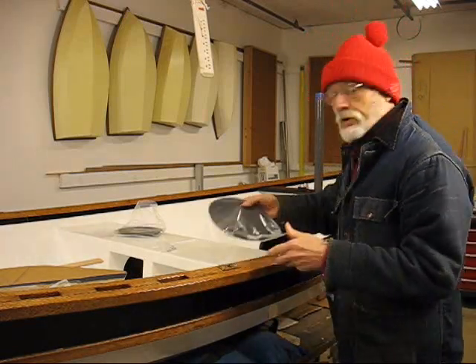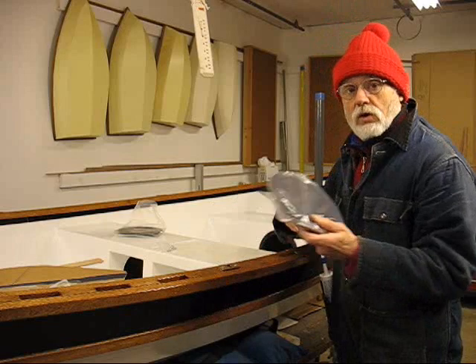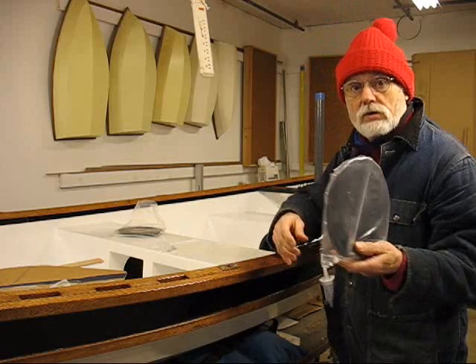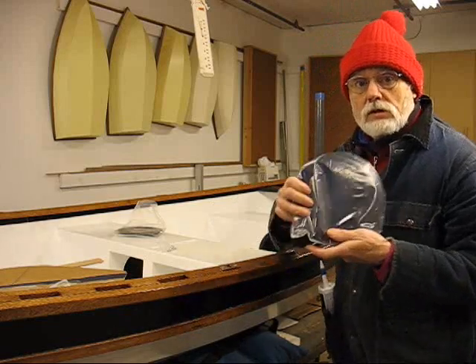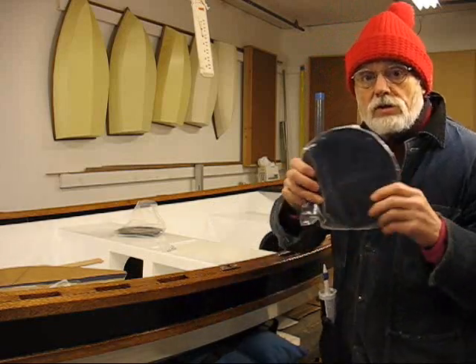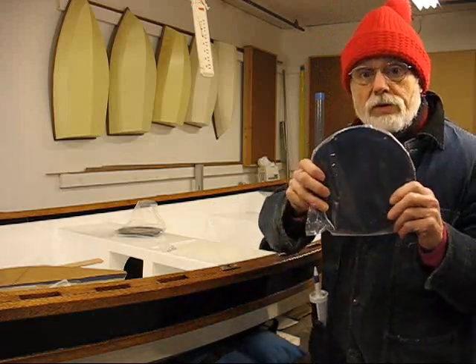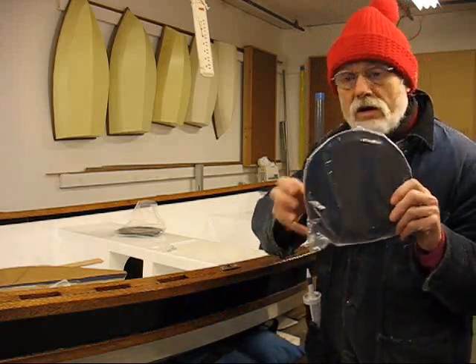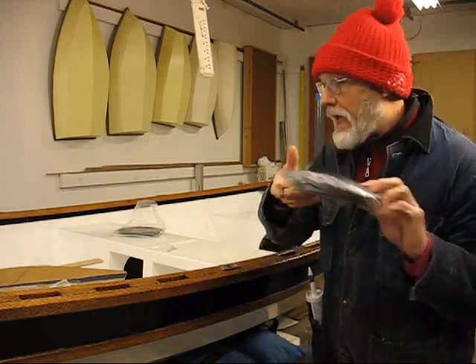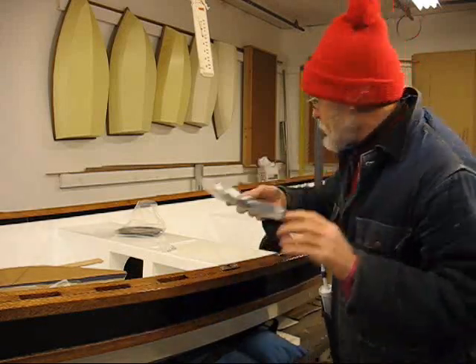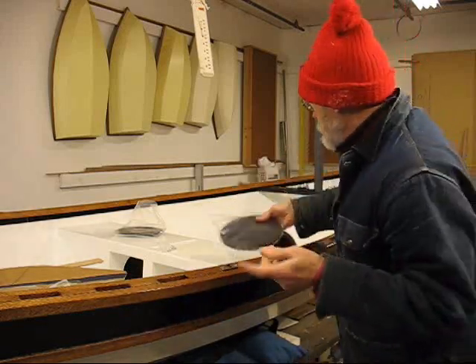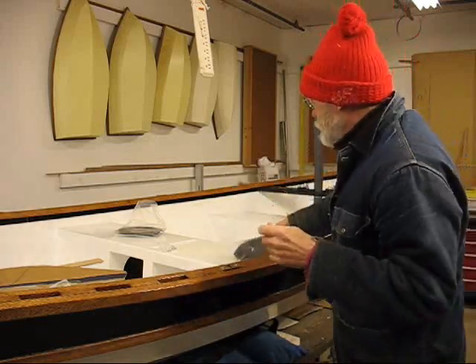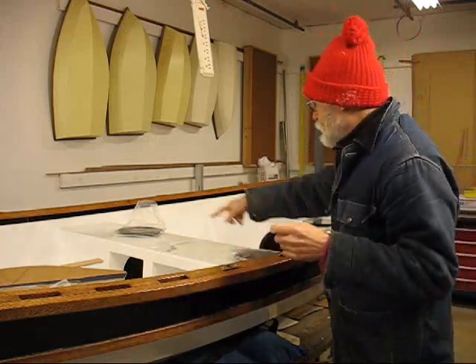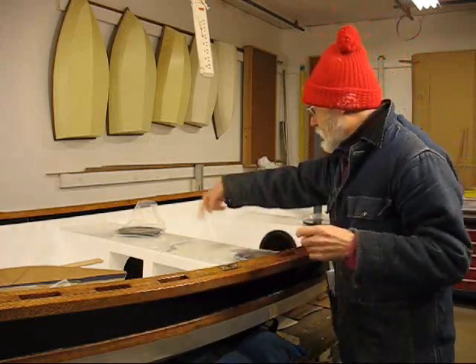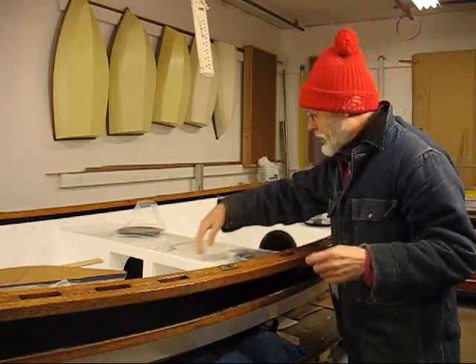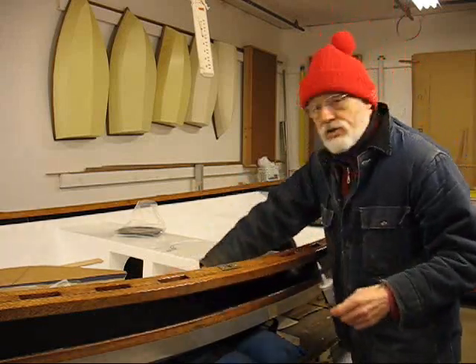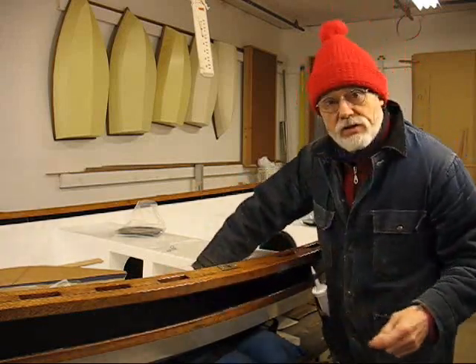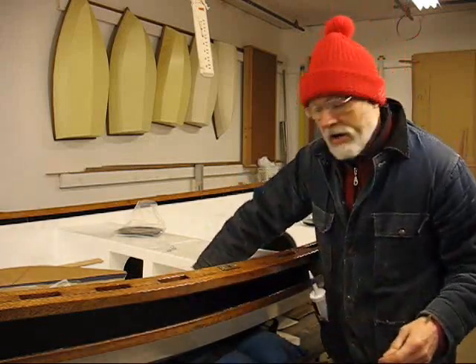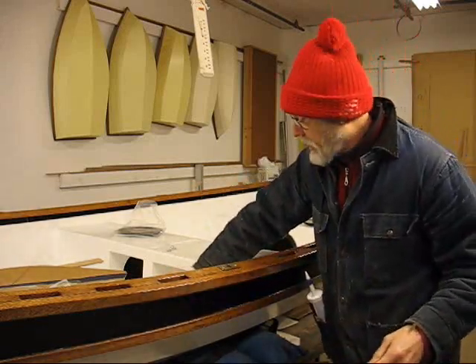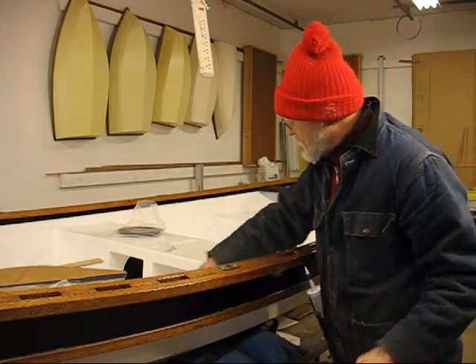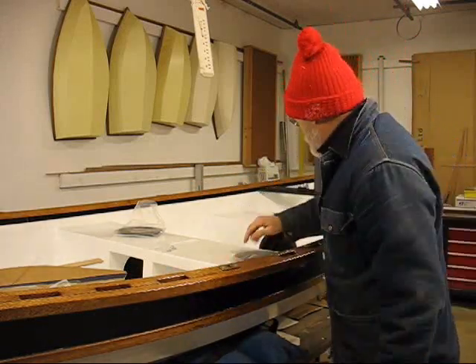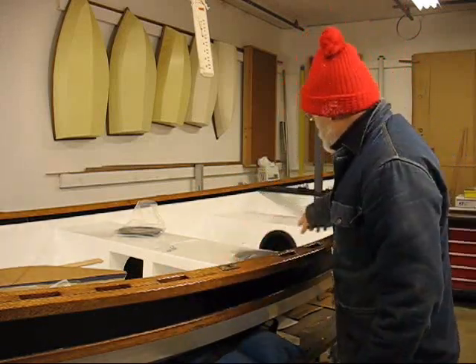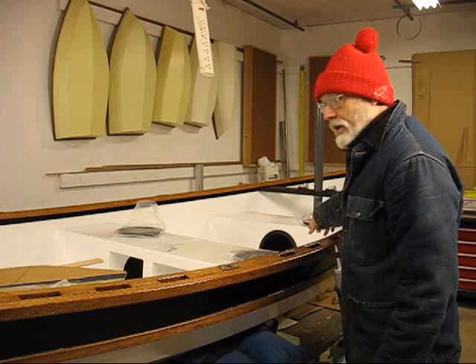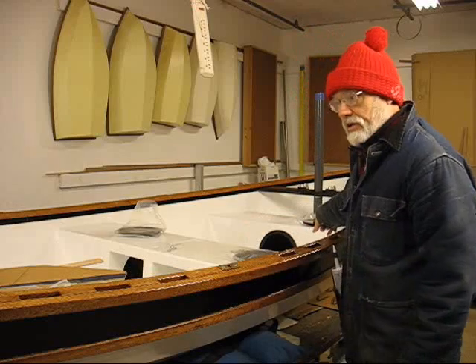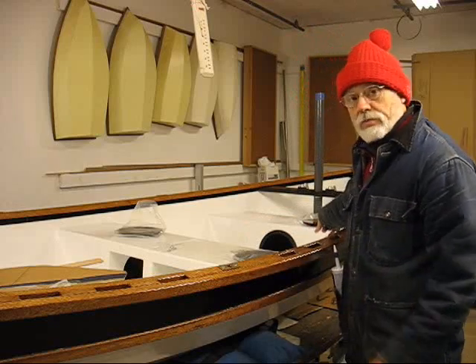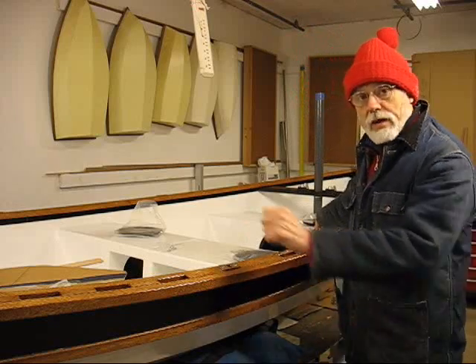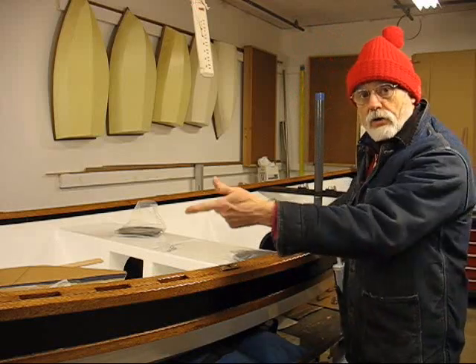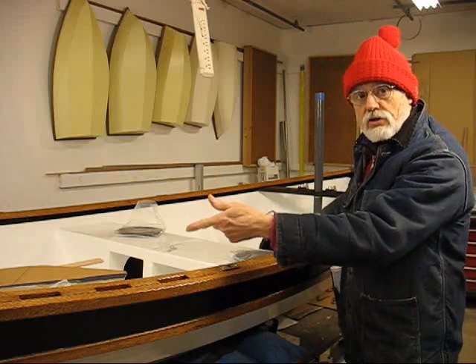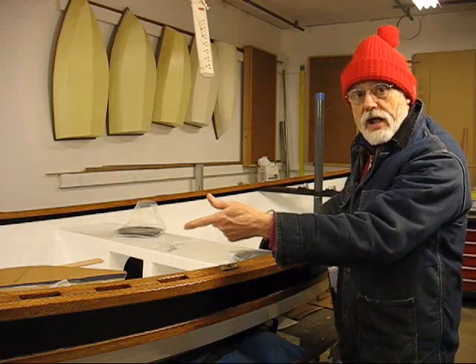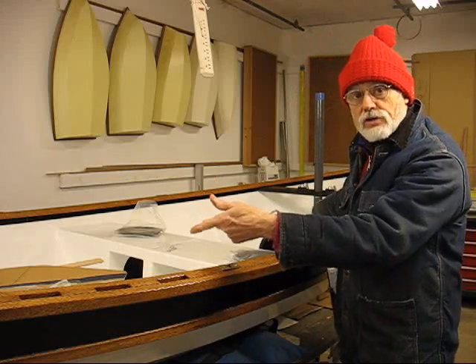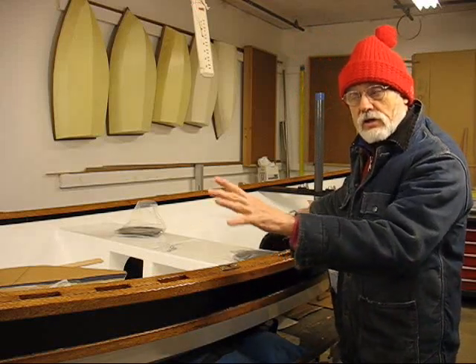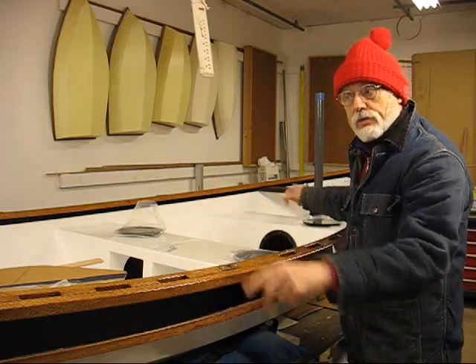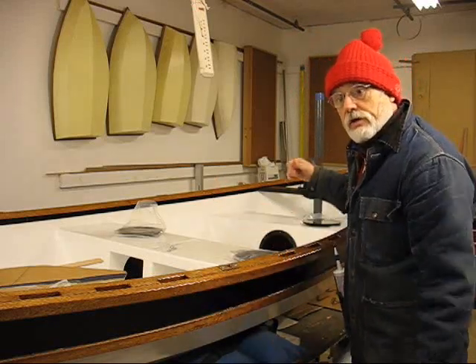Next I'm going to start putting on my hatches. I've got smaller hatches on the air tanks on the side, and then the big bow and stern hatches that I'll put in.